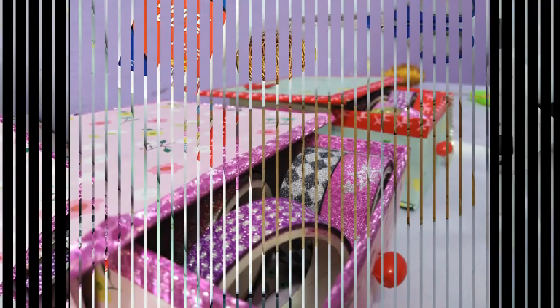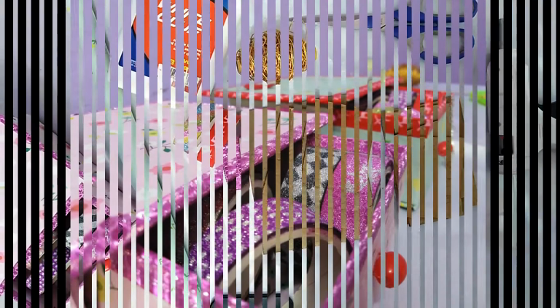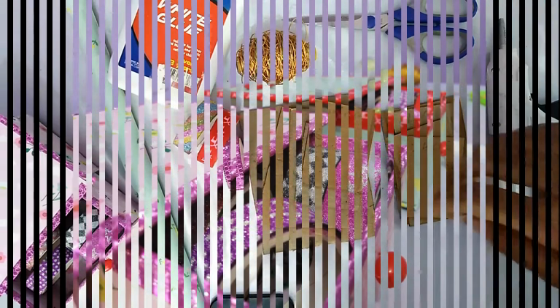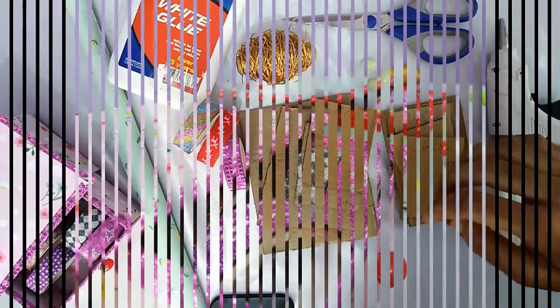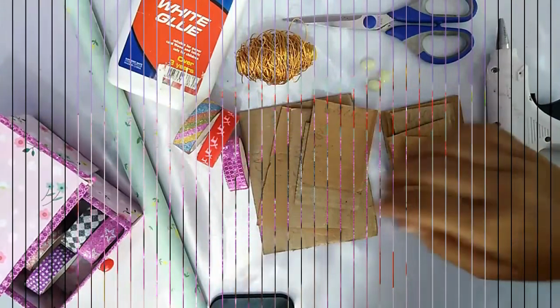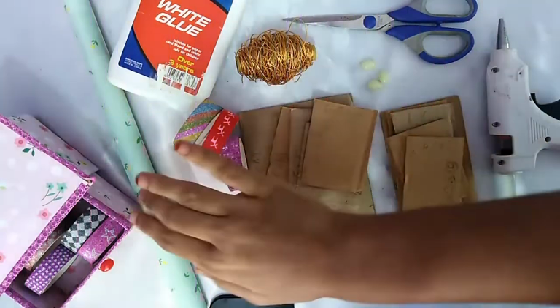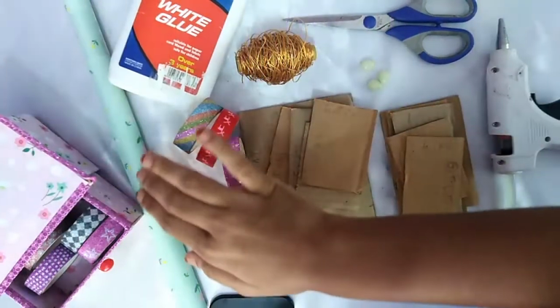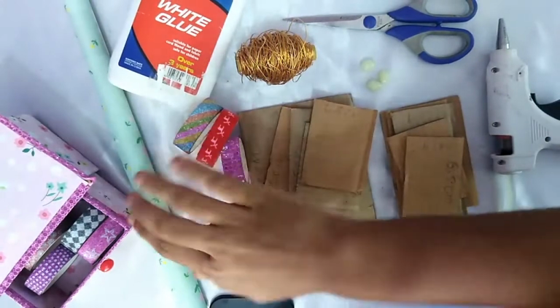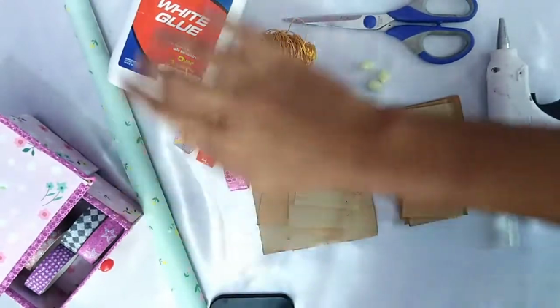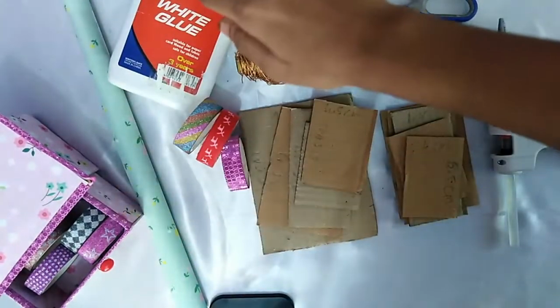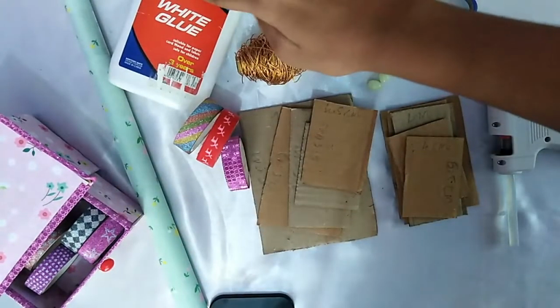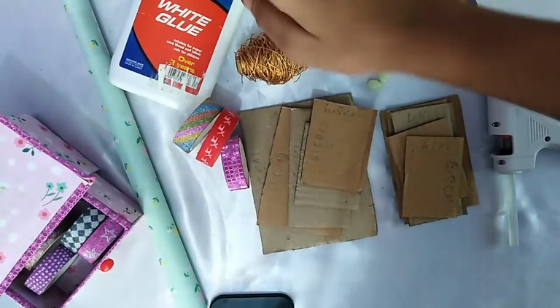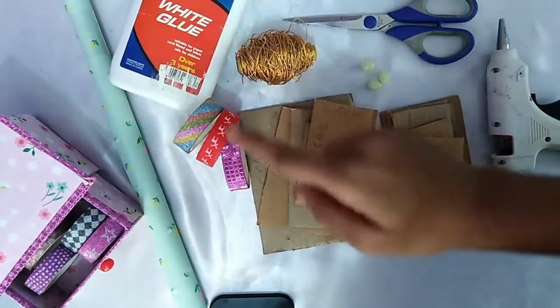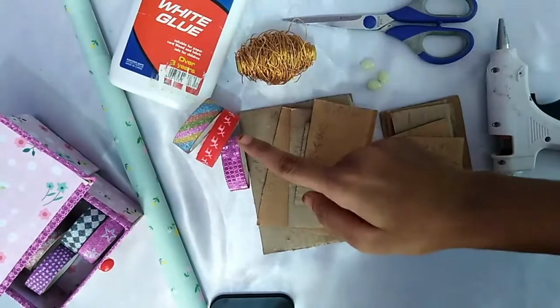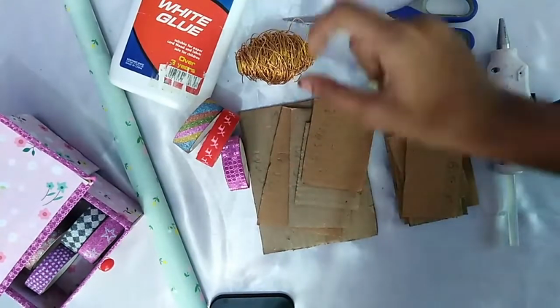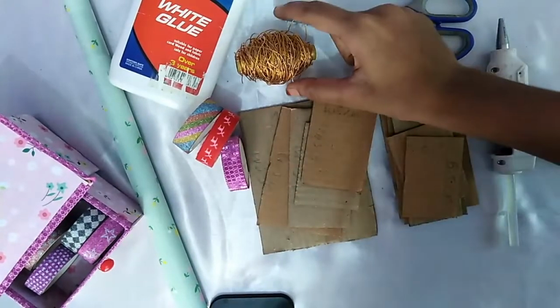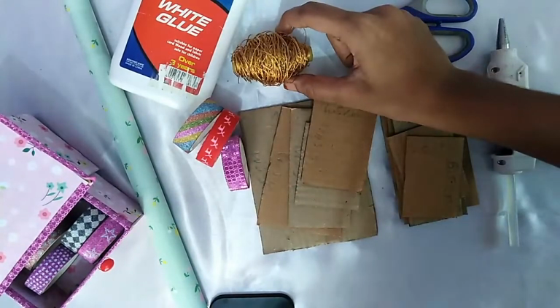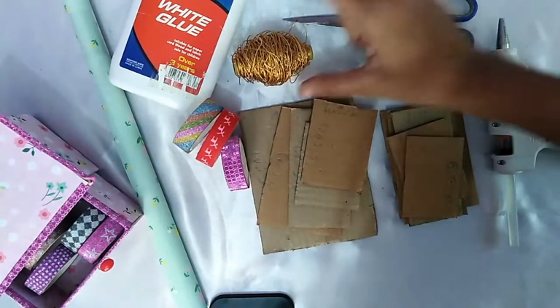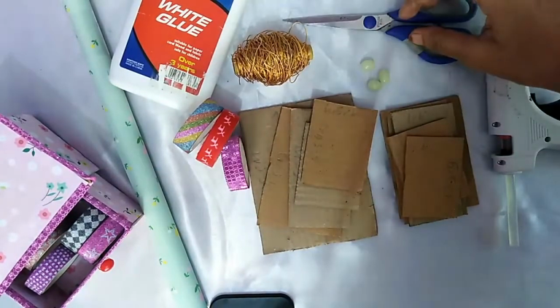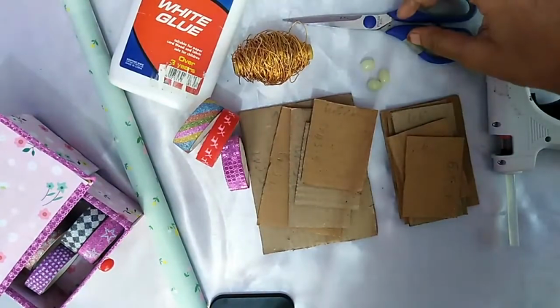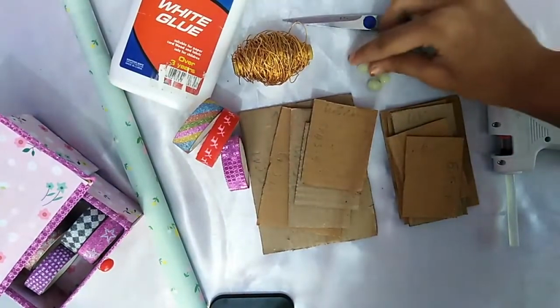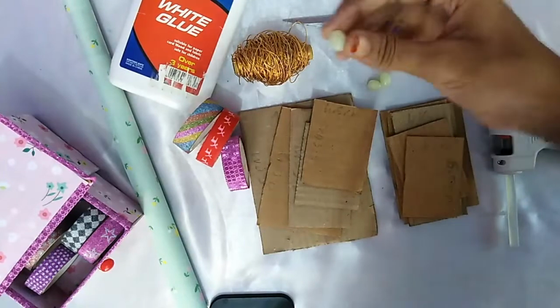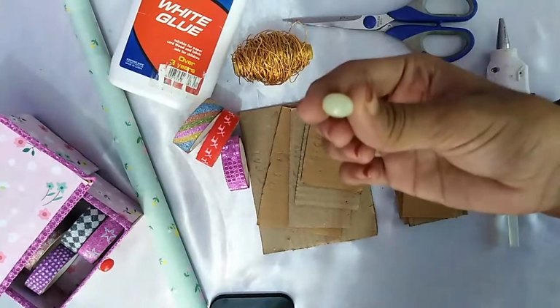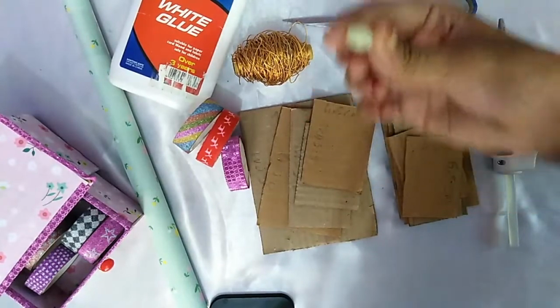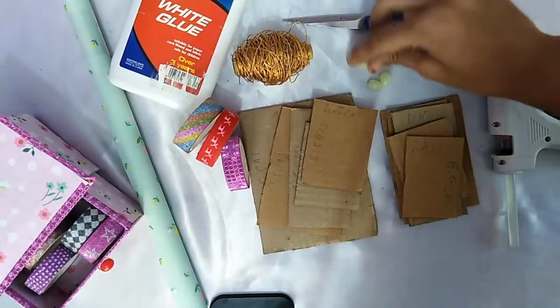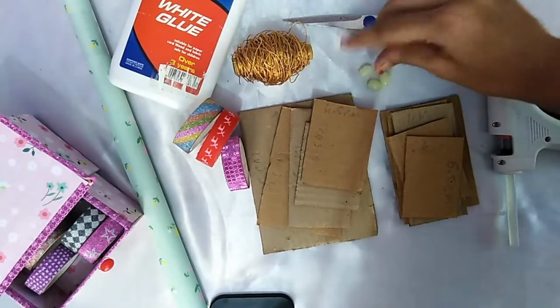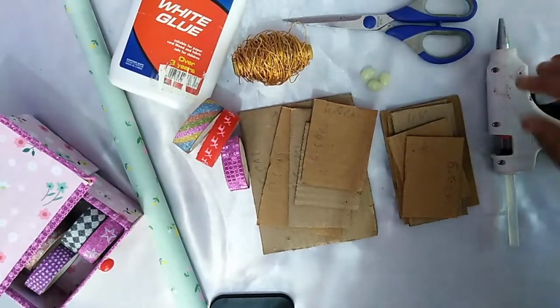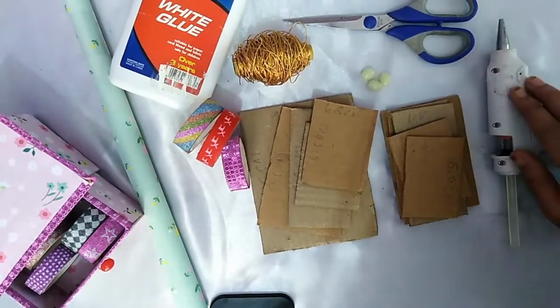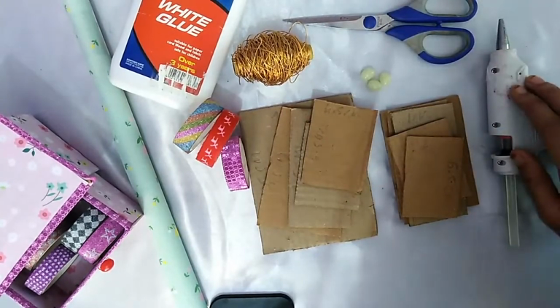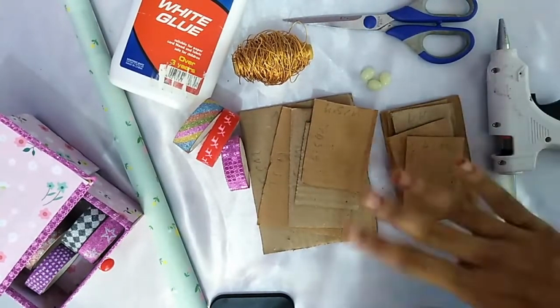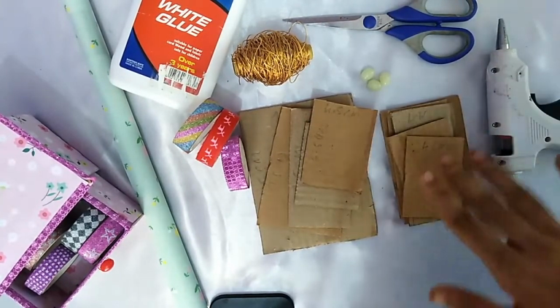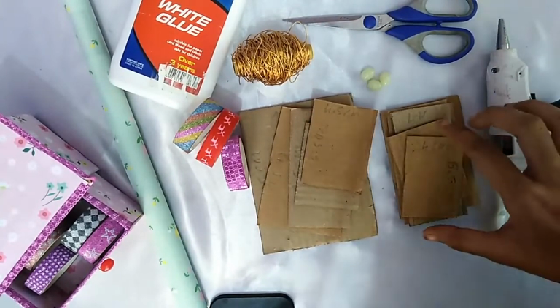The things you are going to need: wrapping paper, glue, washi tape, wire, scissors, small beads, hot glue, and cardboards.